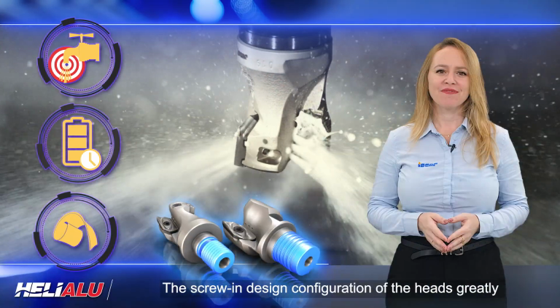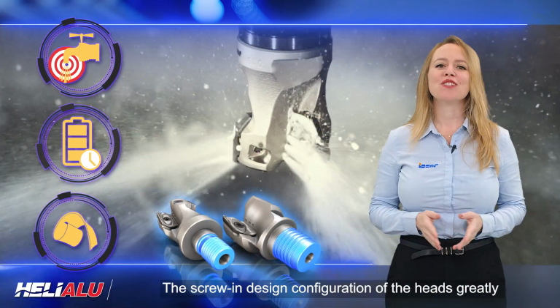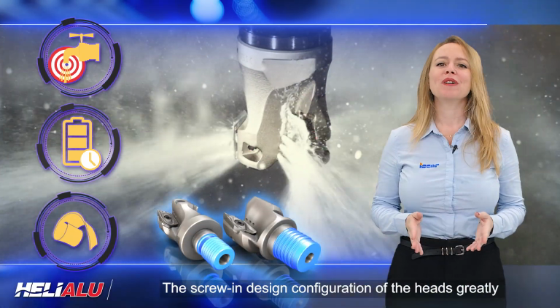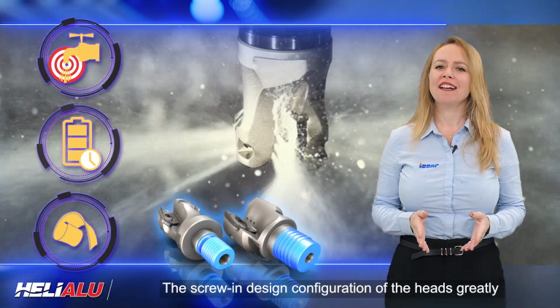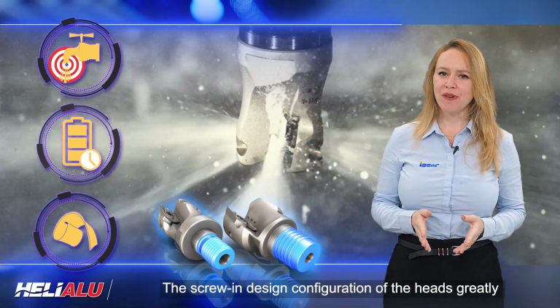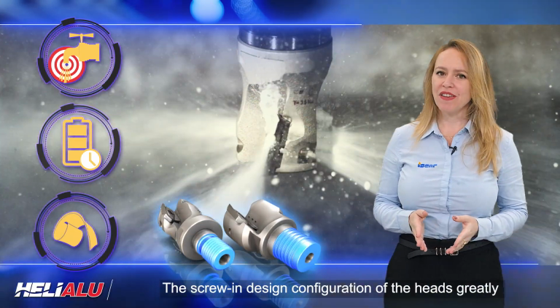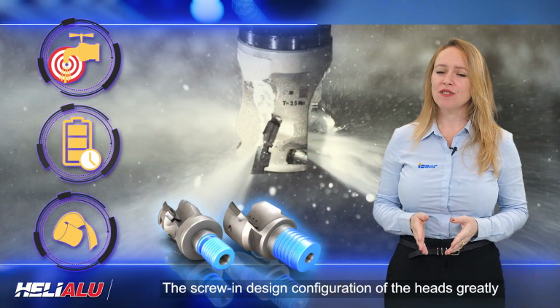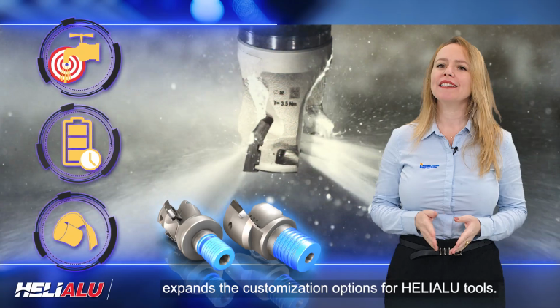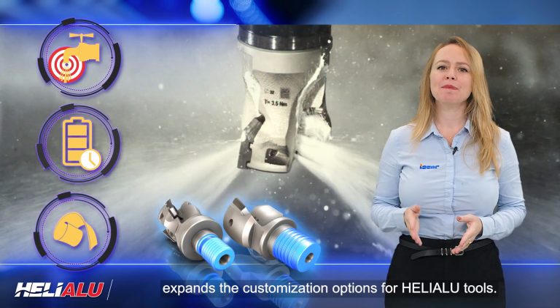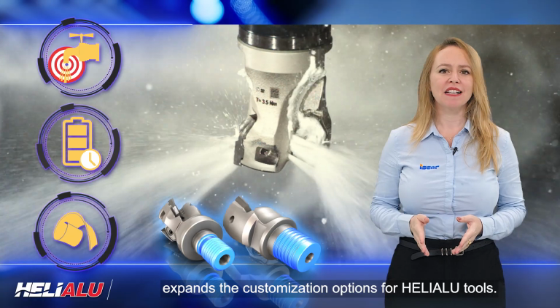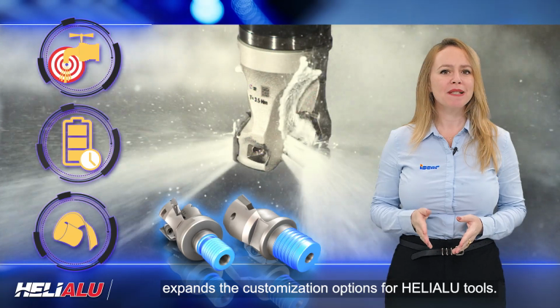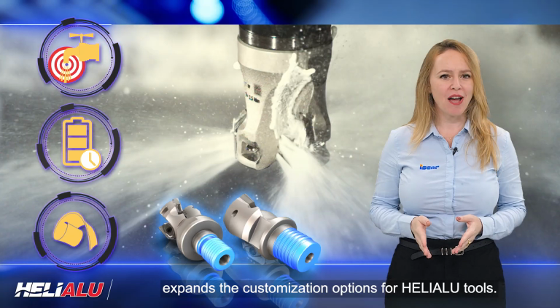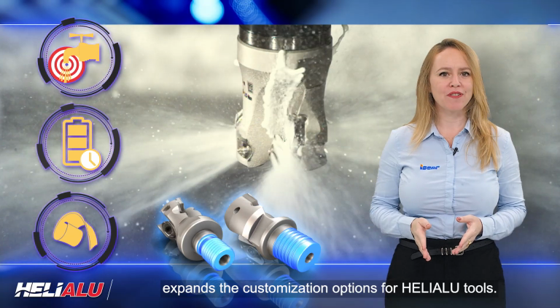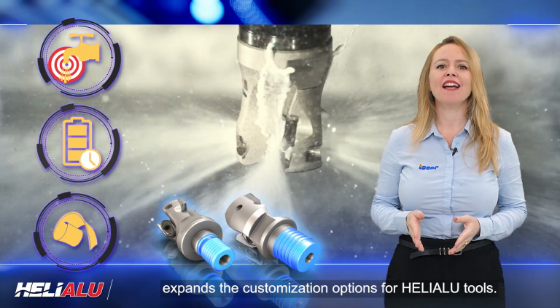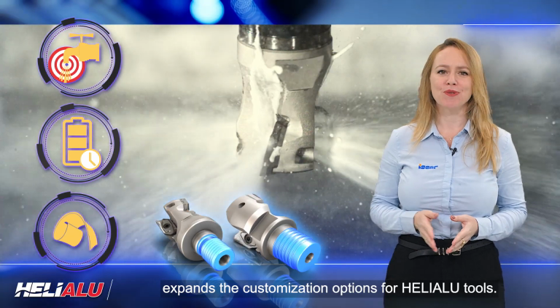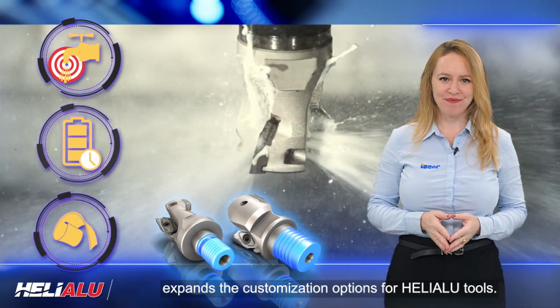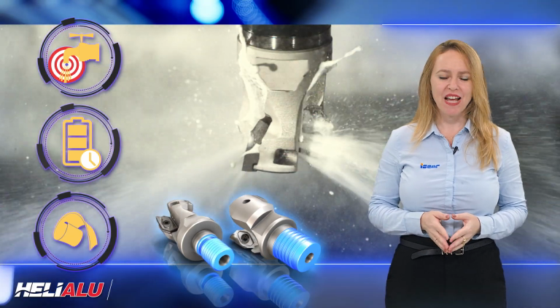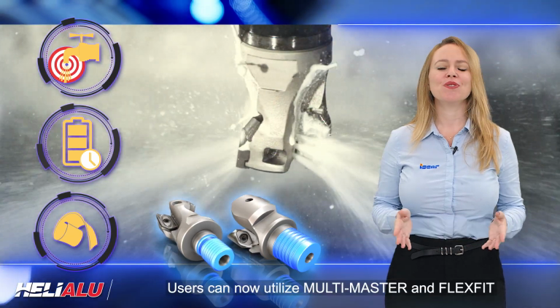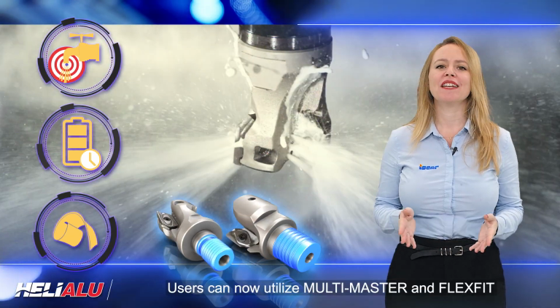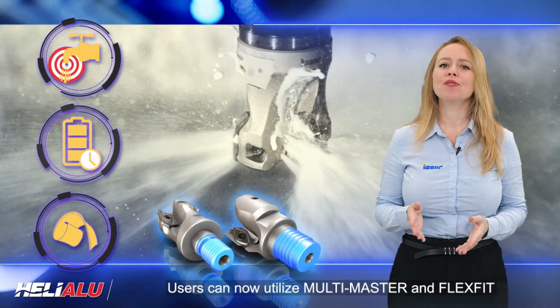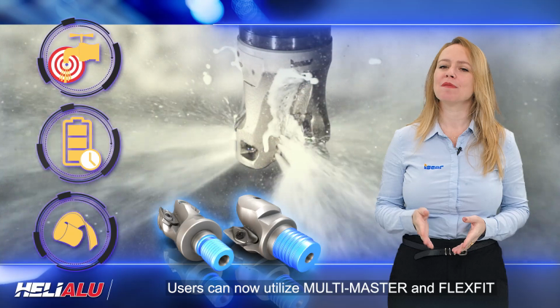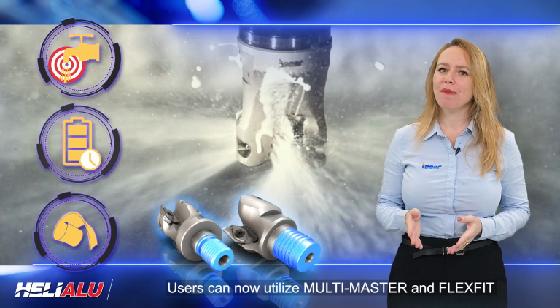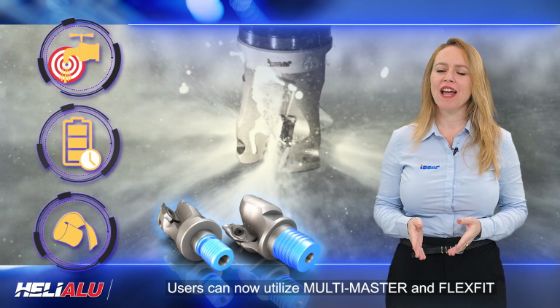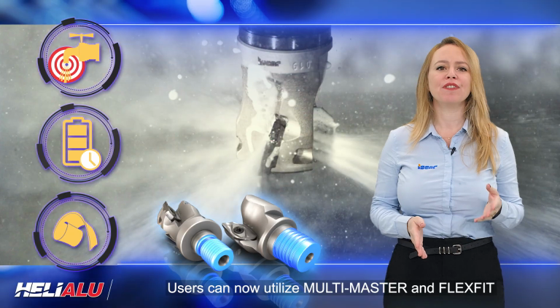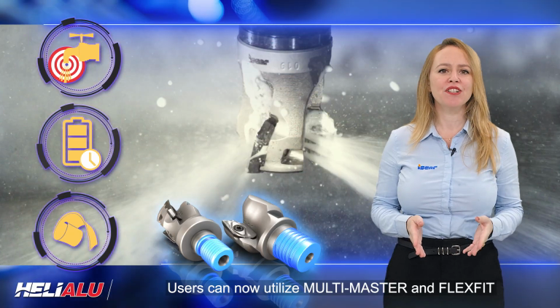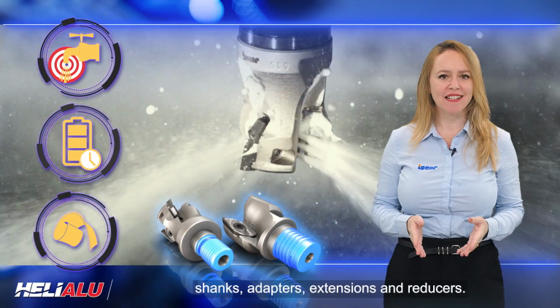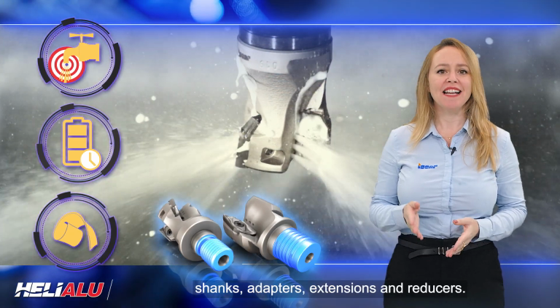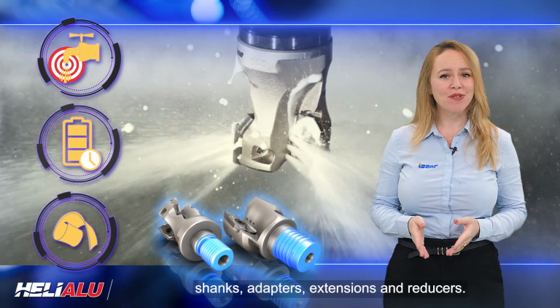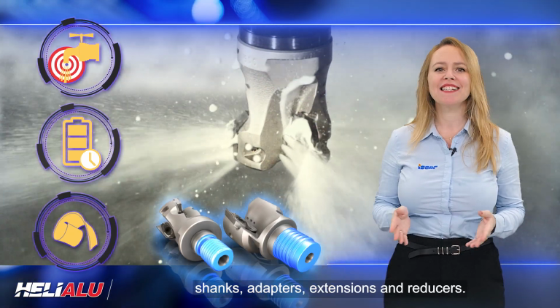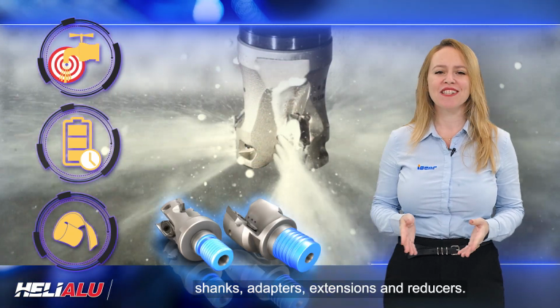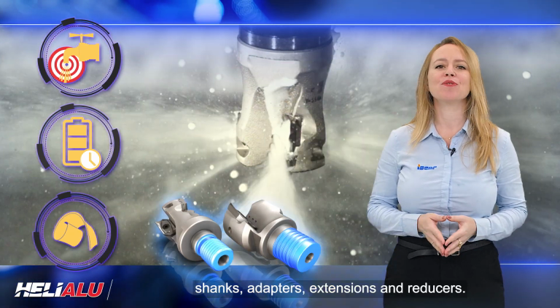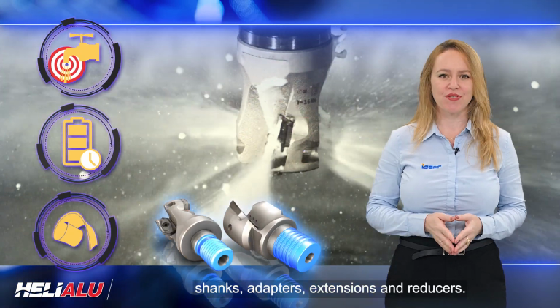The screw and design configuration of the heads greatly expands the customization options for Helialu tools. Users can now utilize multi-master and flex-fit shanks, adapters, extensions, and reducers.